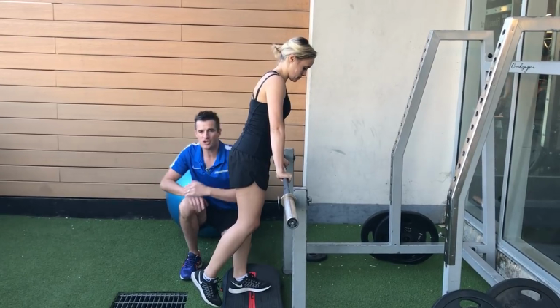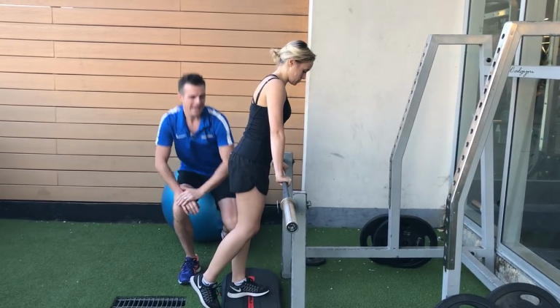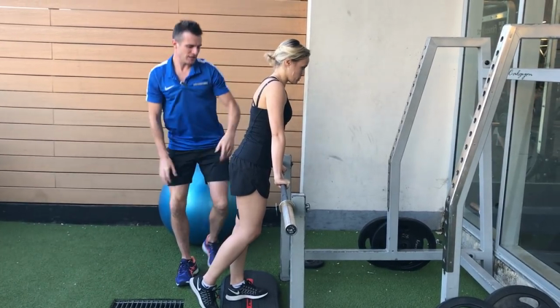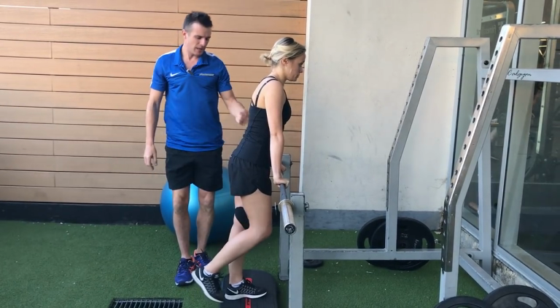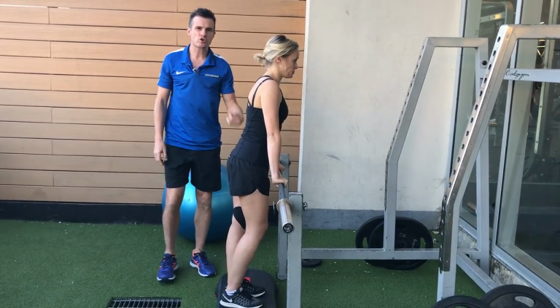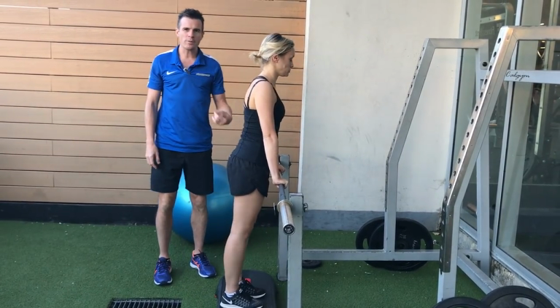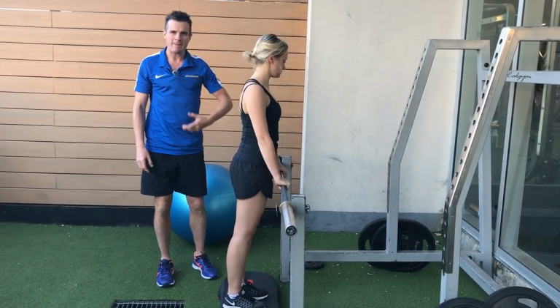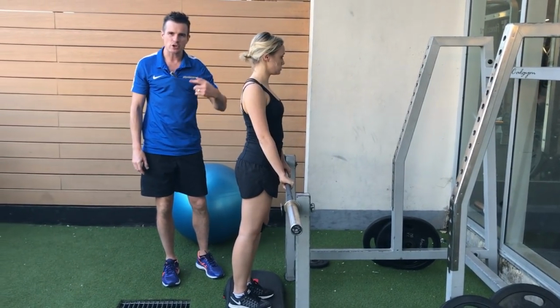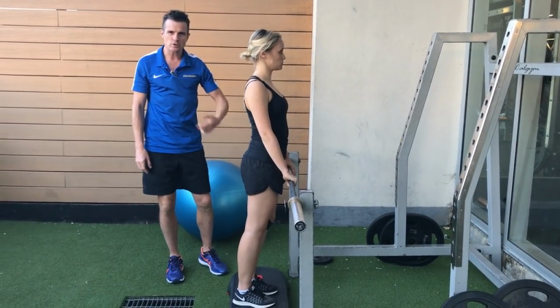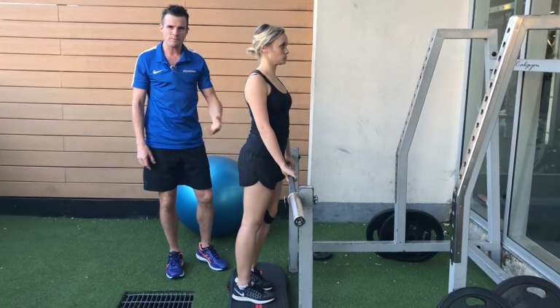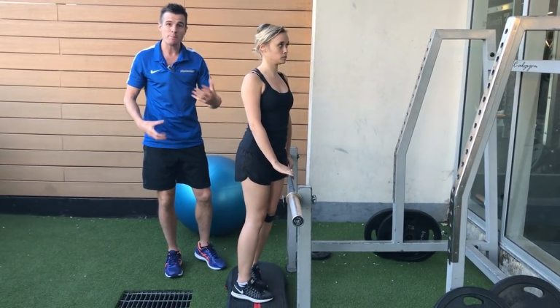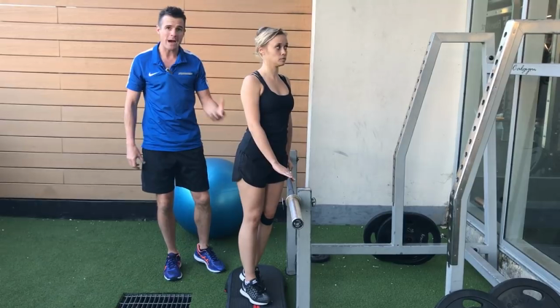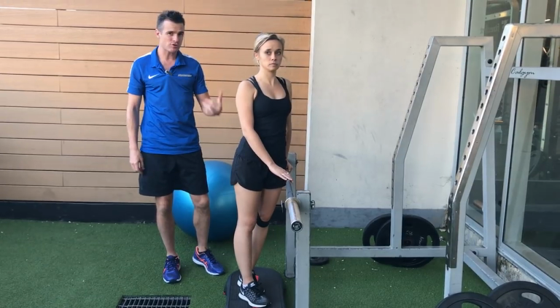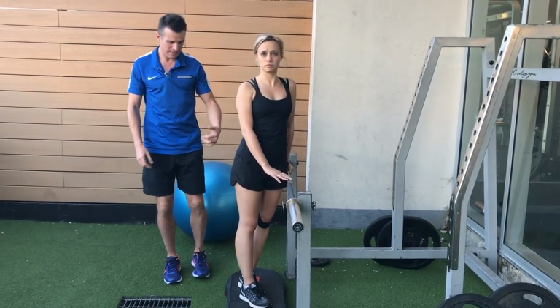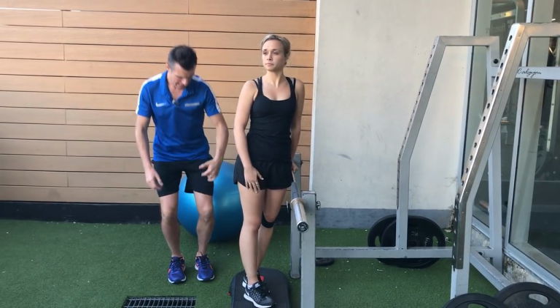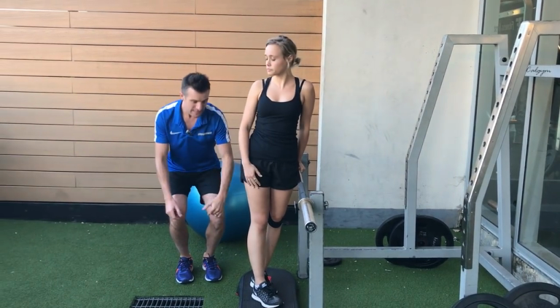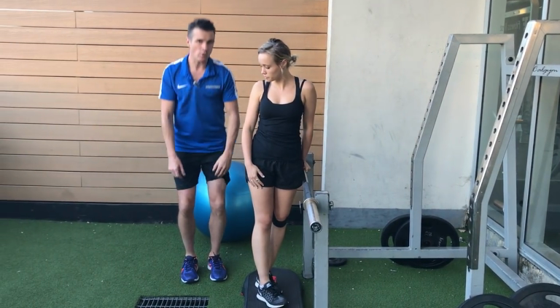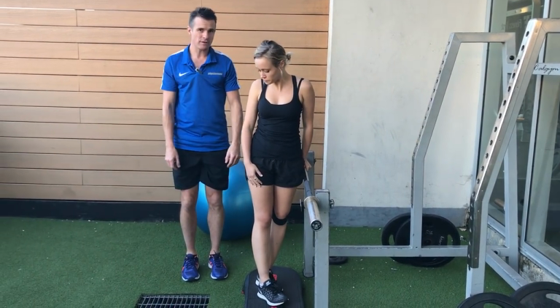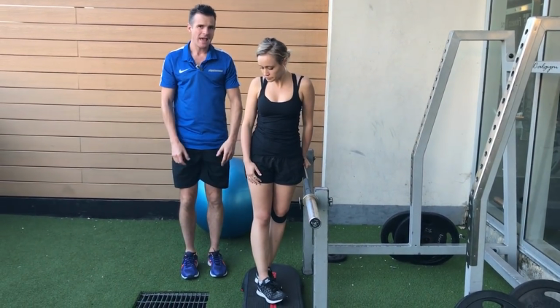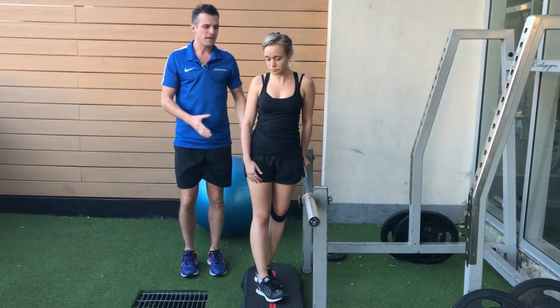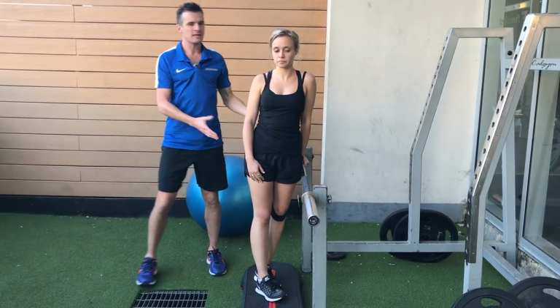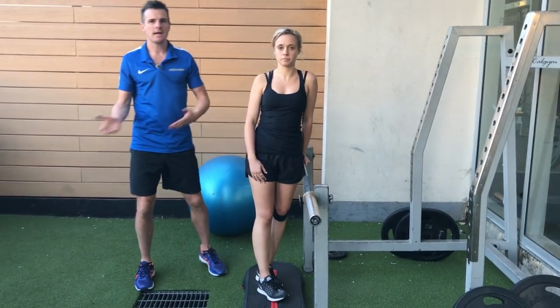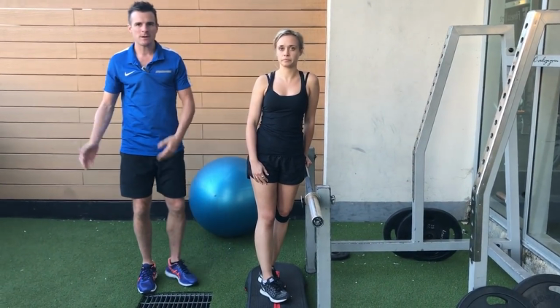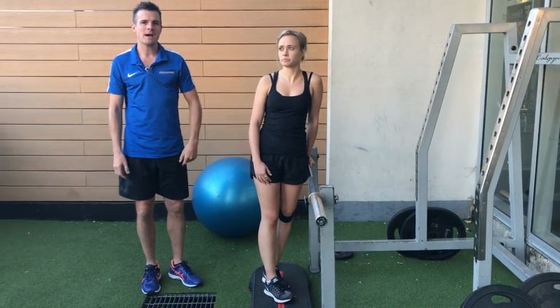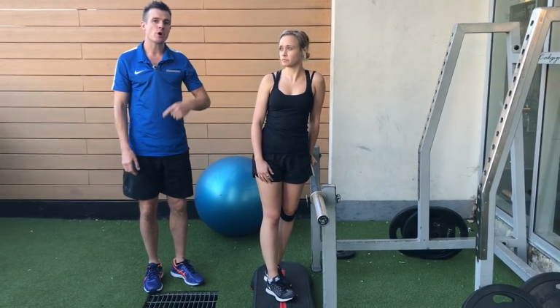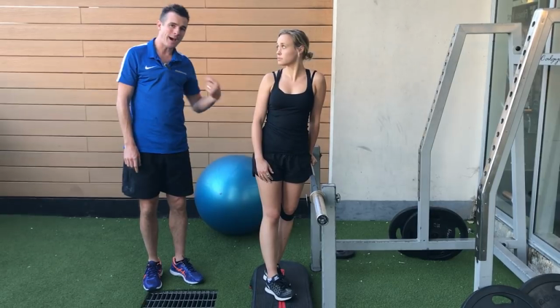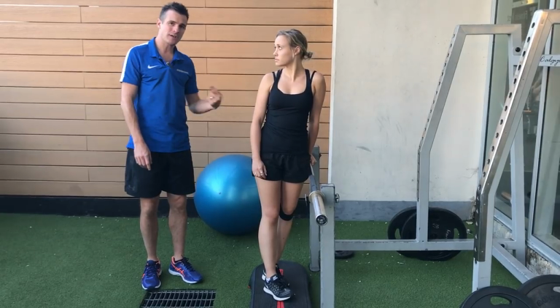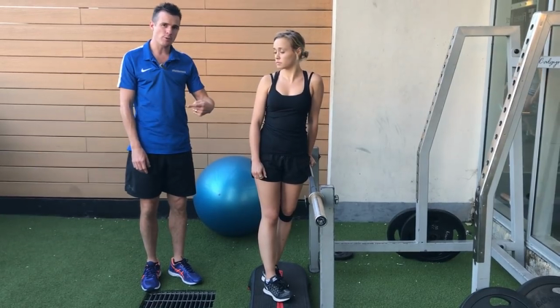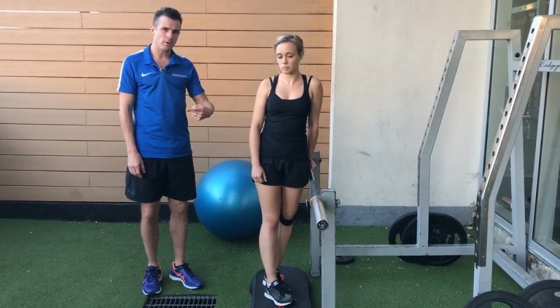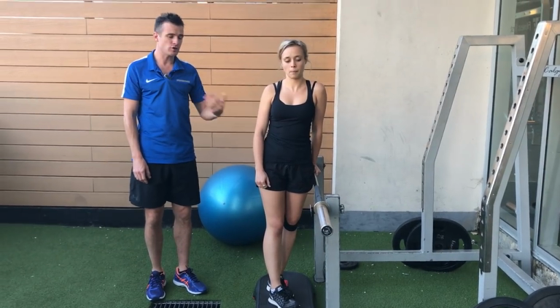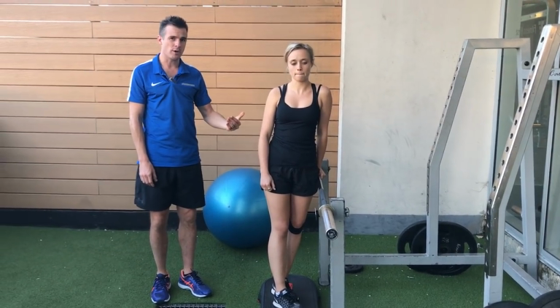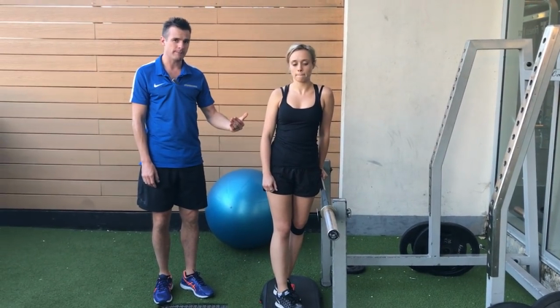As she gets strong with that and actually goes through that movement, she'll build up strength in the squat, and then she can take her hands away from the bar and go back to that old movement of just using her body weight.